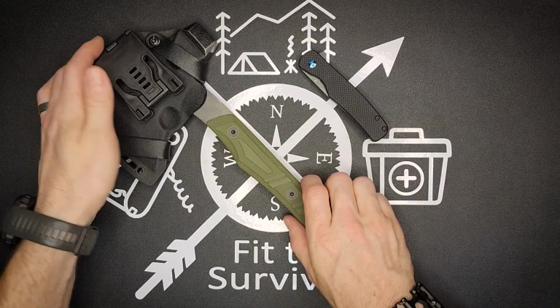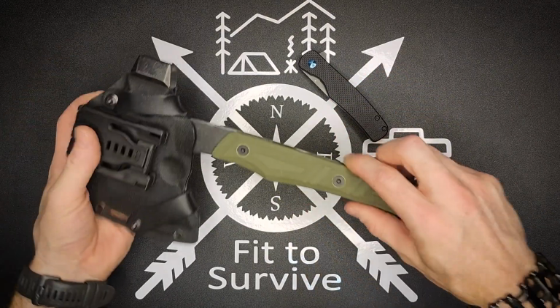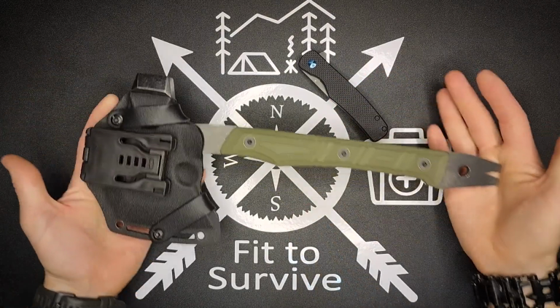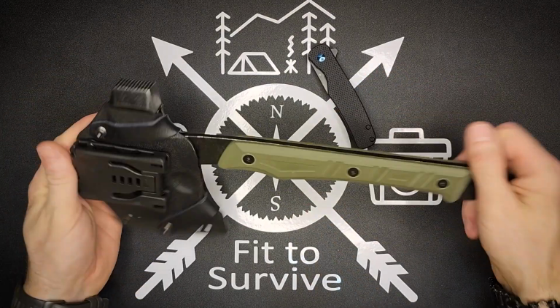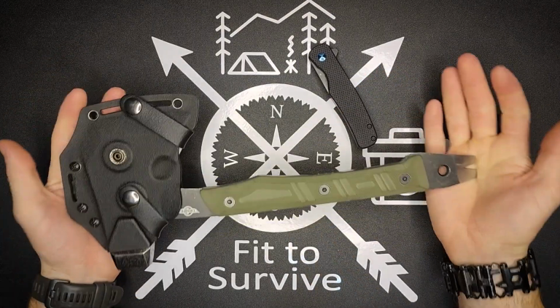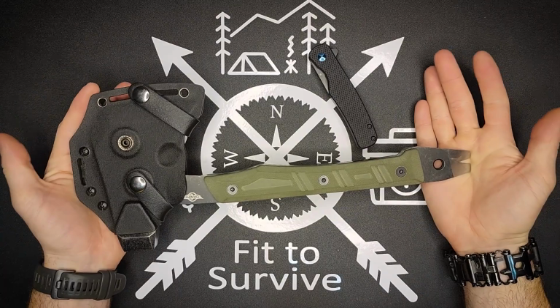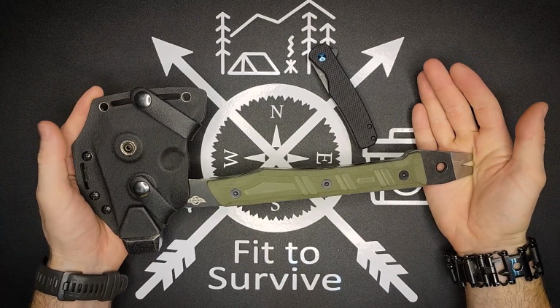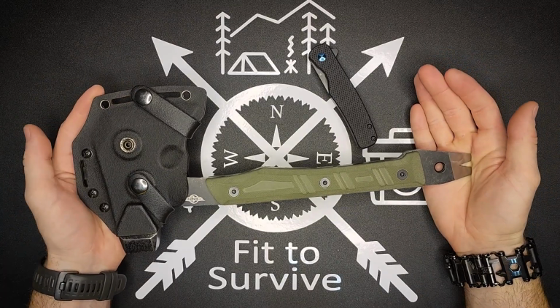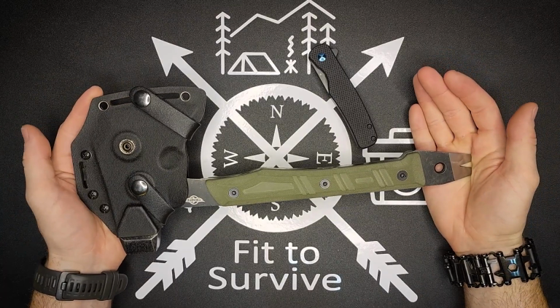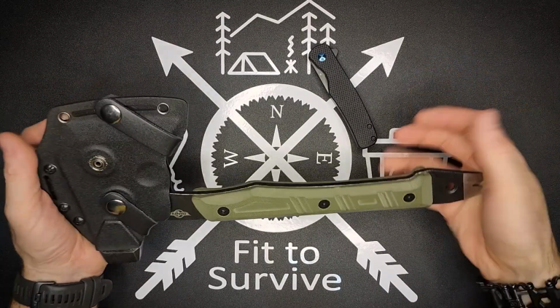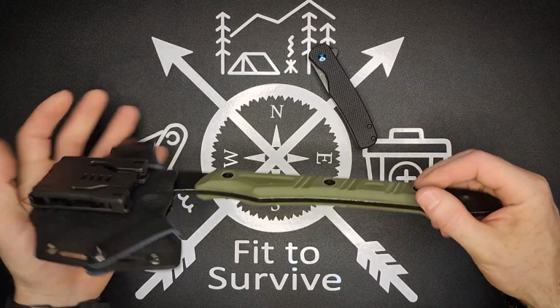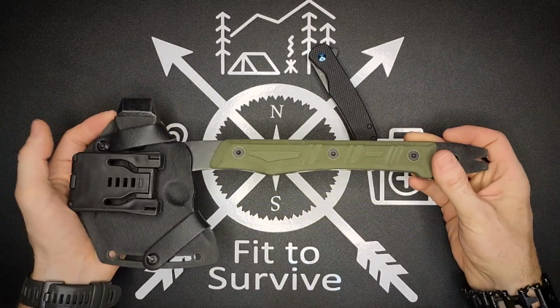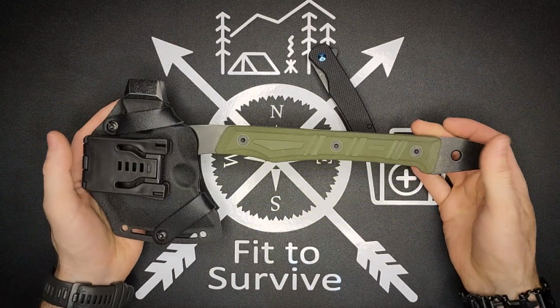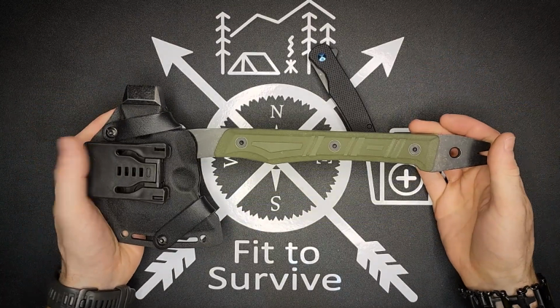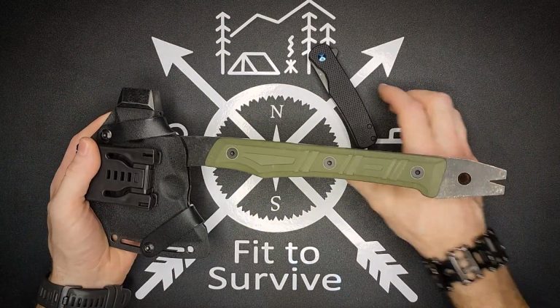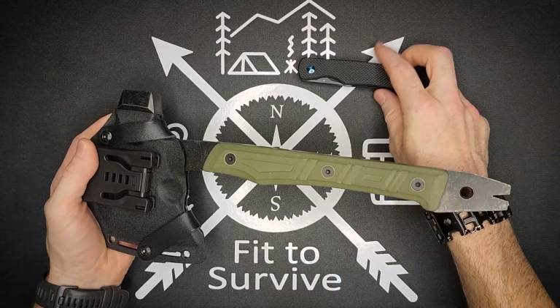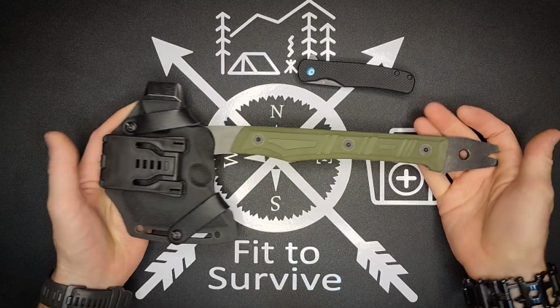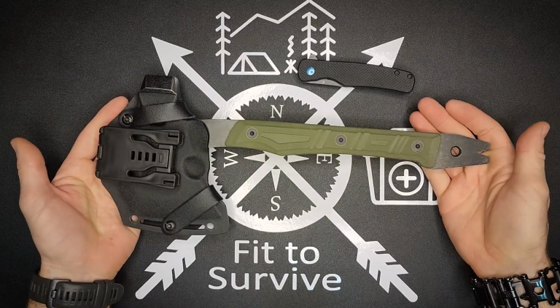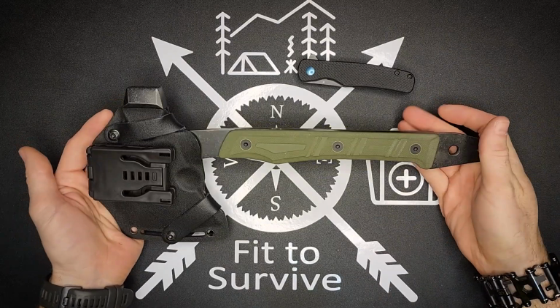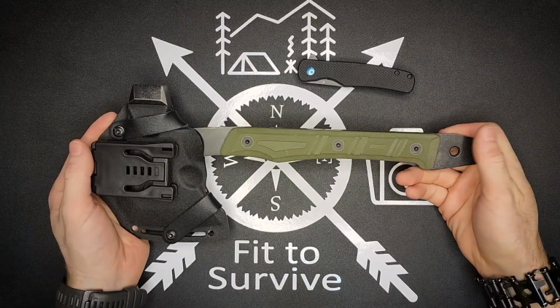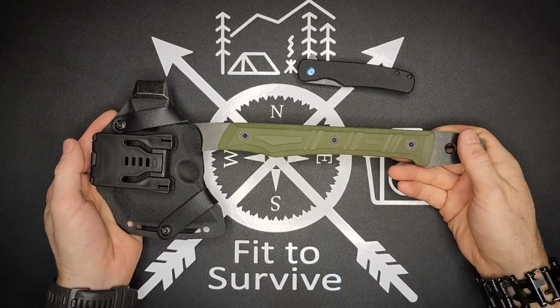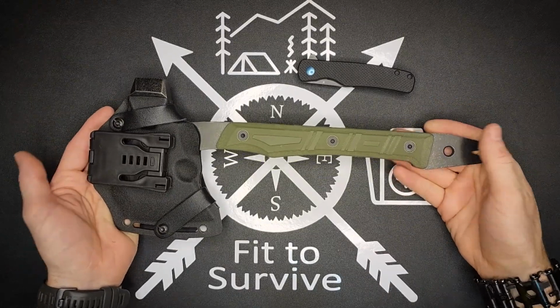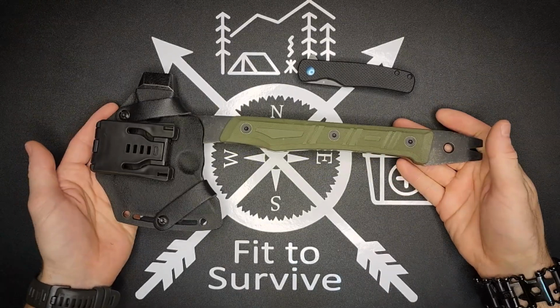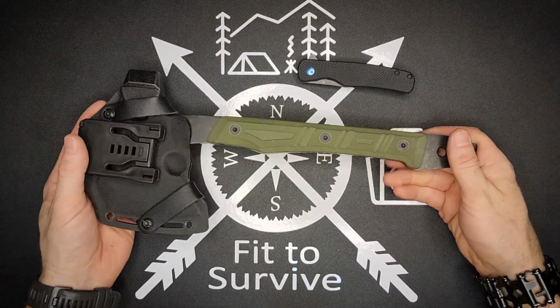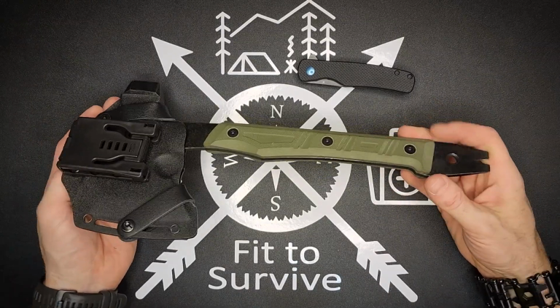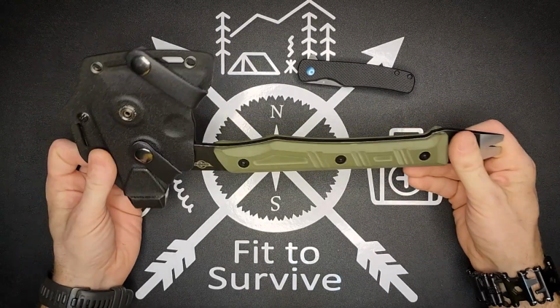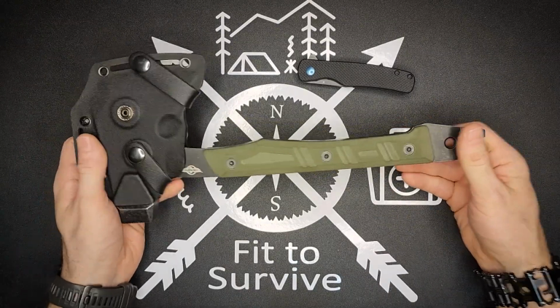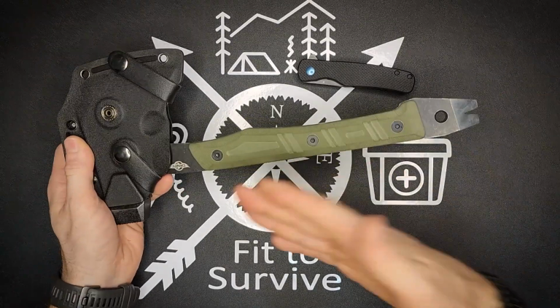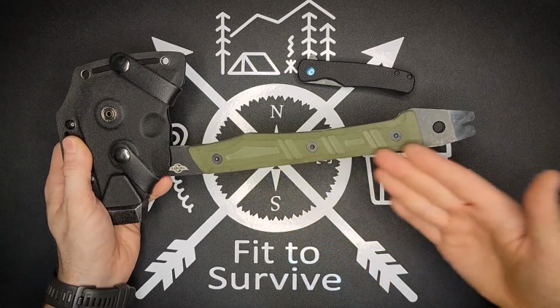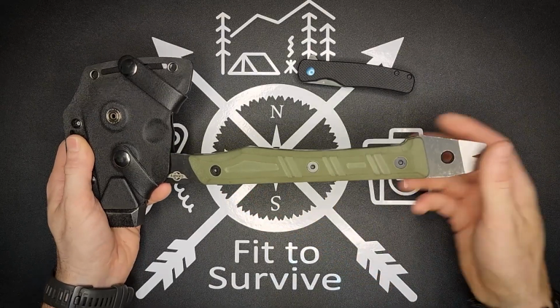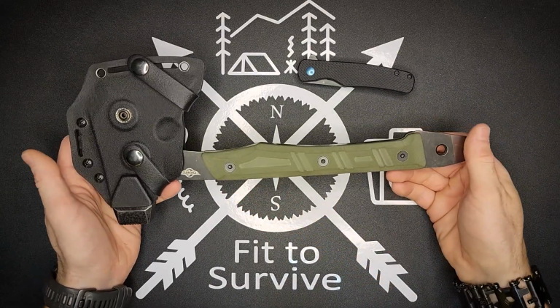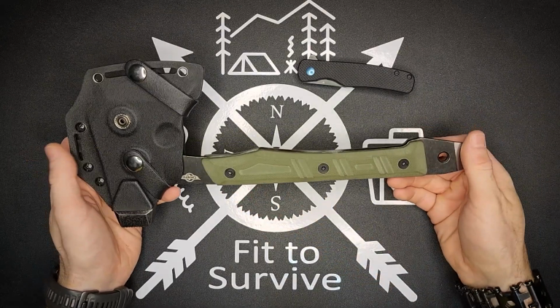All right, the next thing here — I really like this, the way it's set up. So this is the O-Knife O-Tackle A1 hatchet, kind of a mouthful. But again, this is from Obai, which is basically O-Lite.